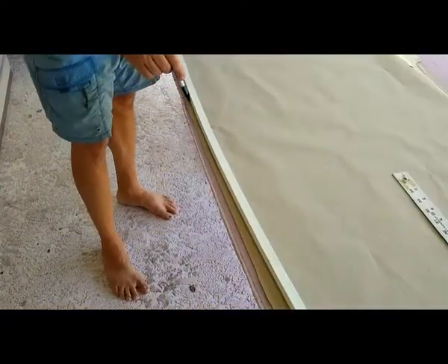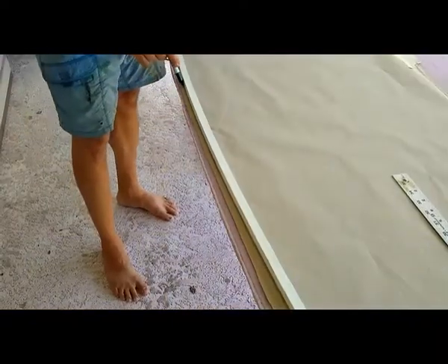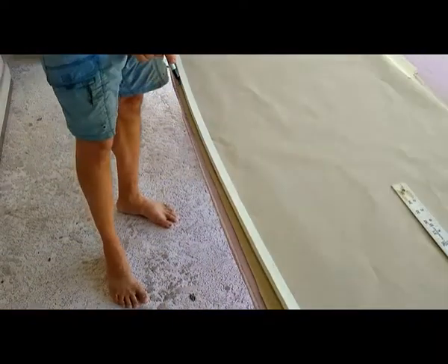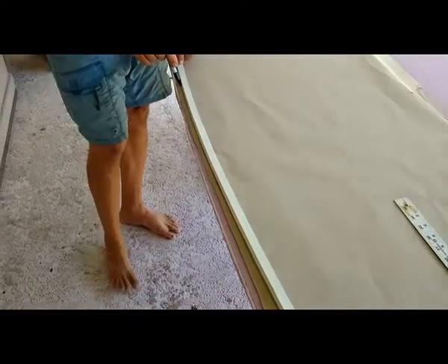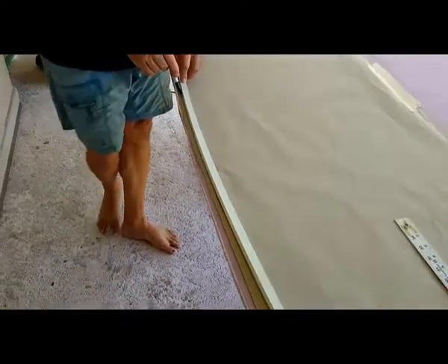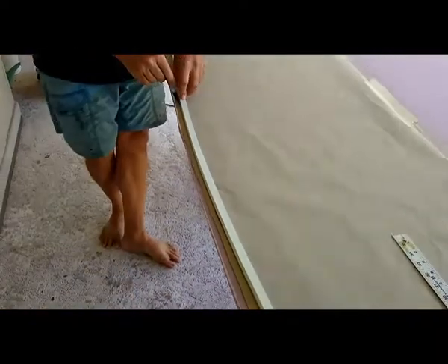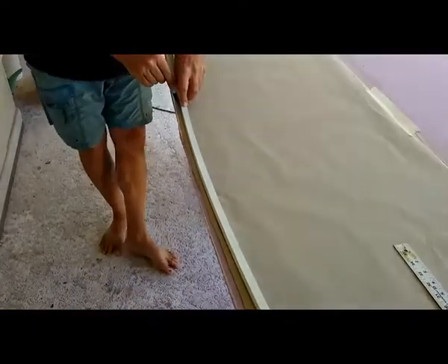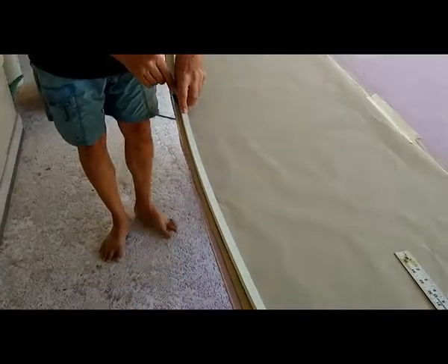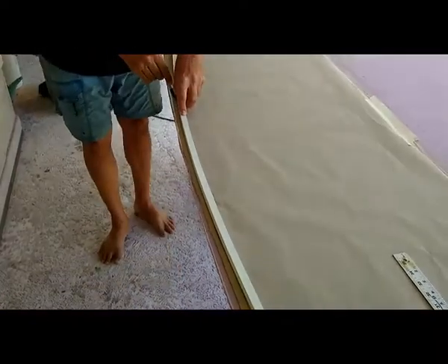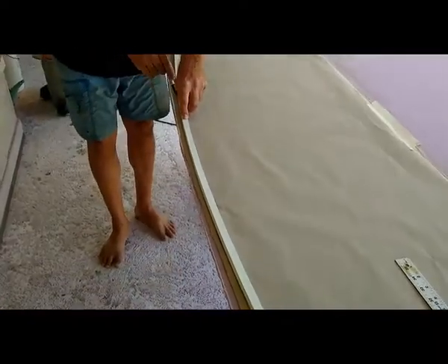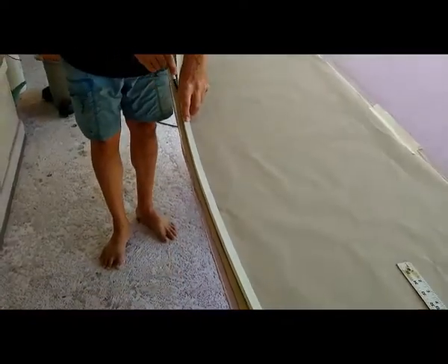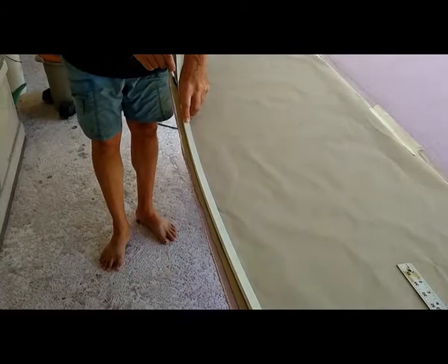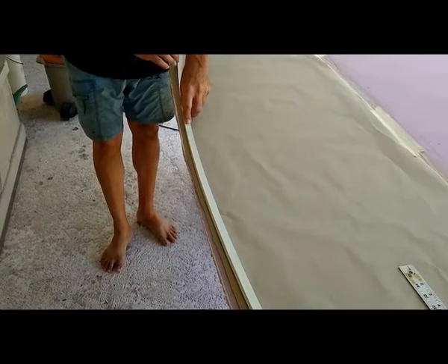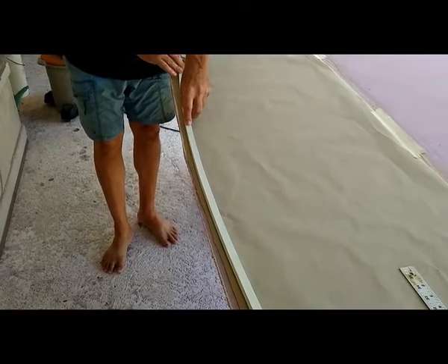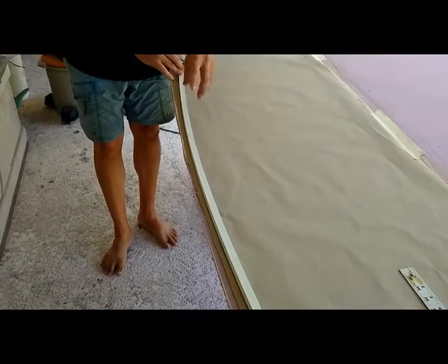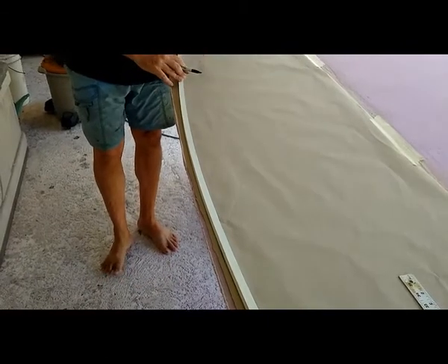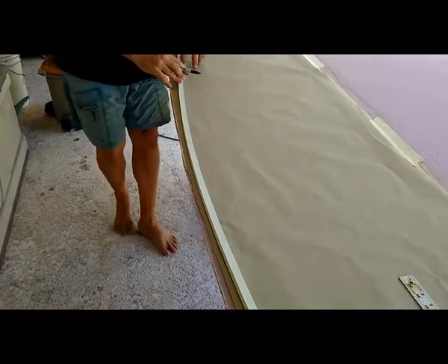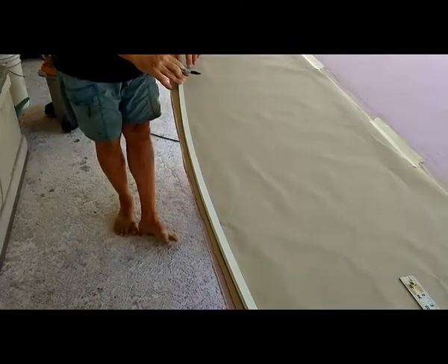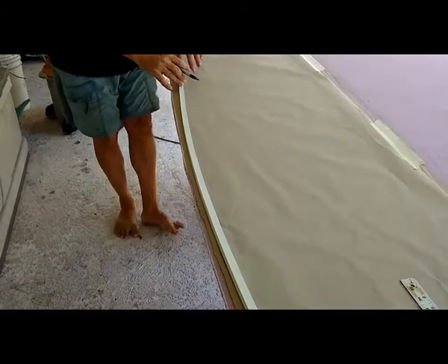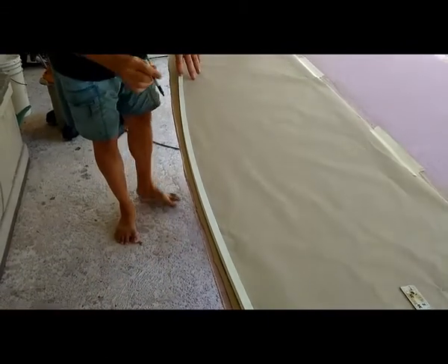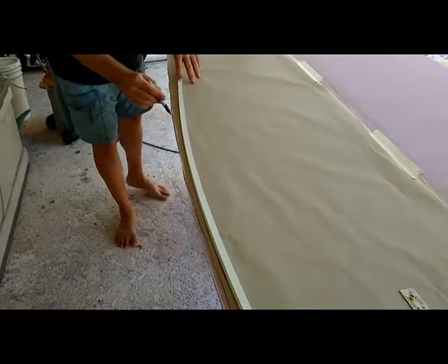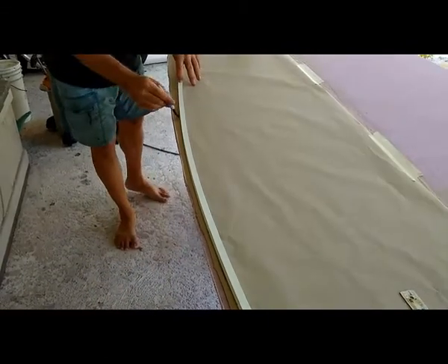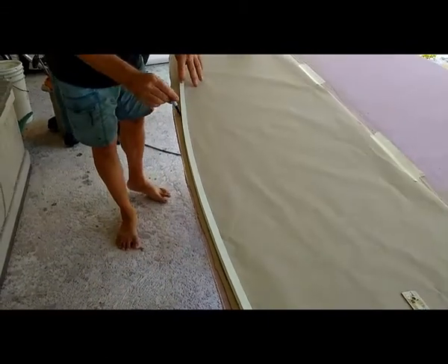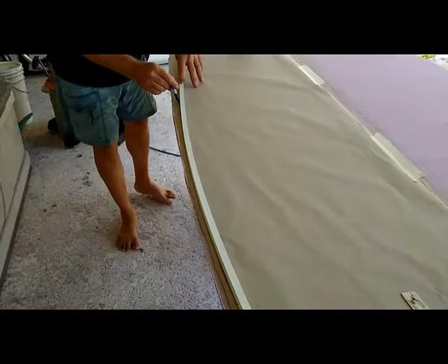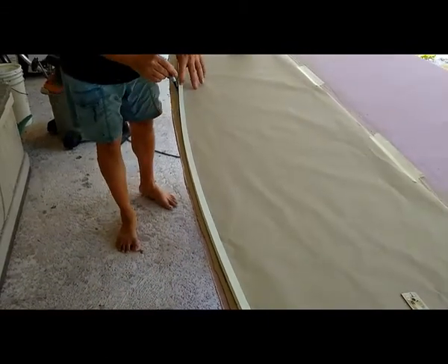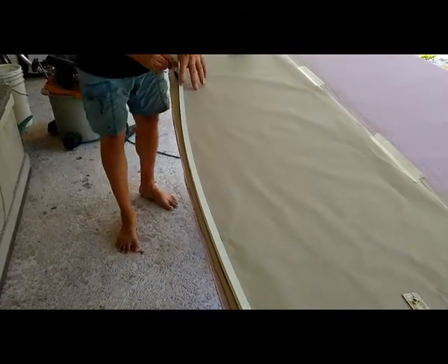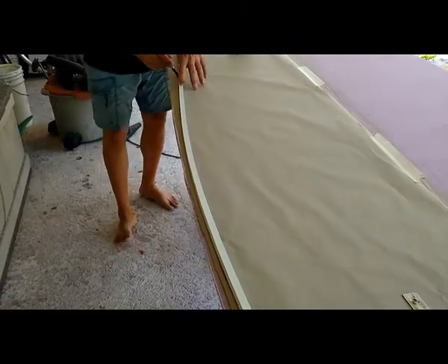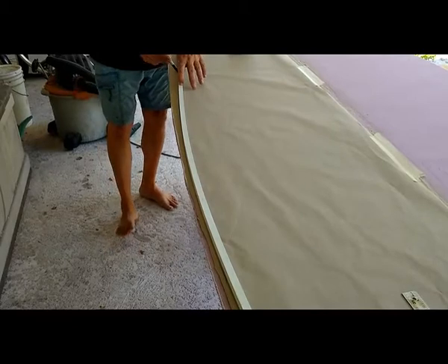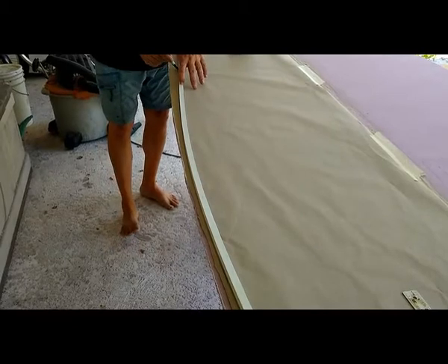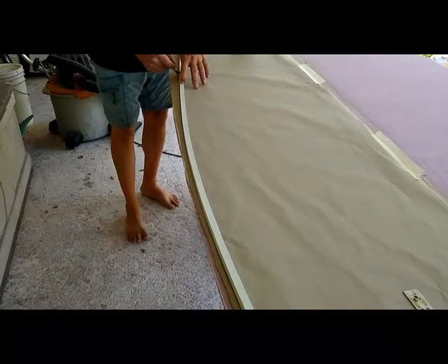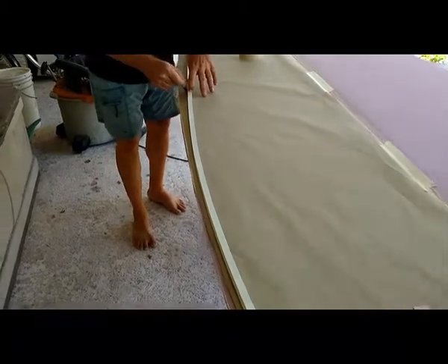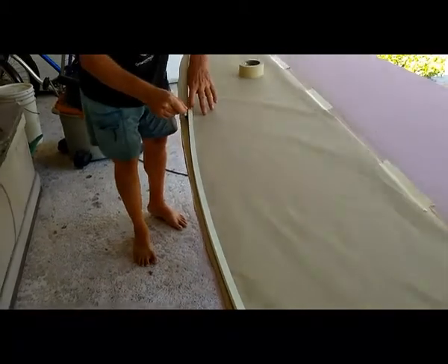Using what's called a batten, which is just a flexible piece of stock, we made a bend and then traced along it so that we could have a smooth shape from nose to tail.